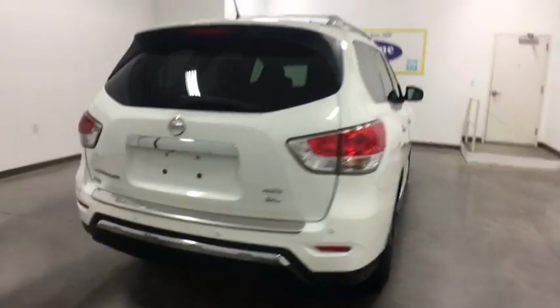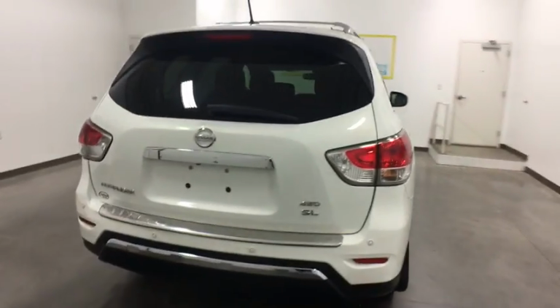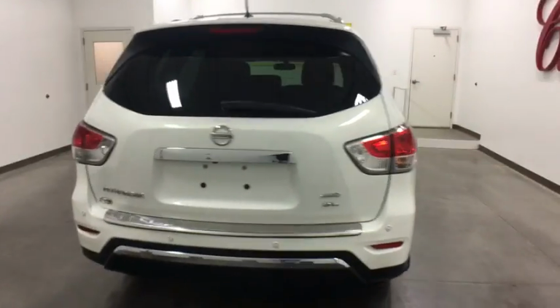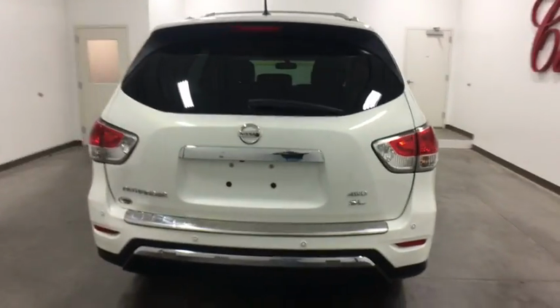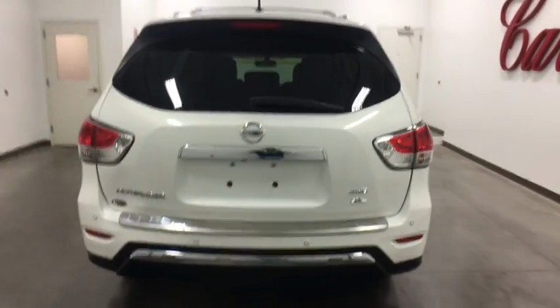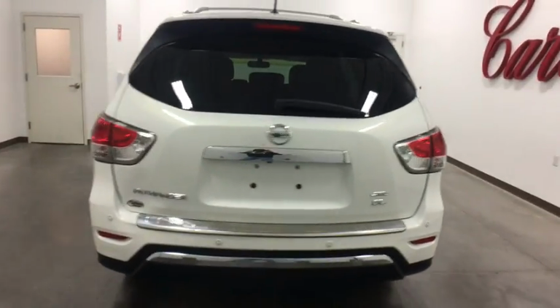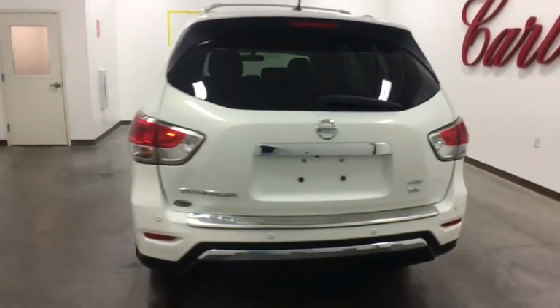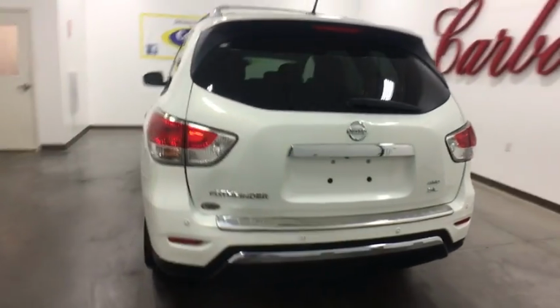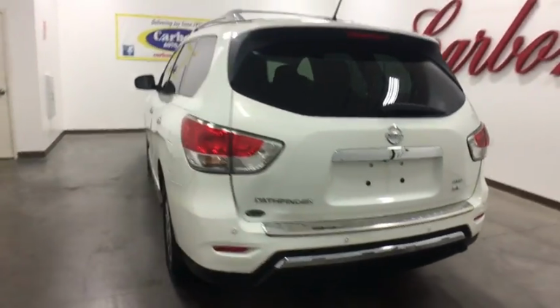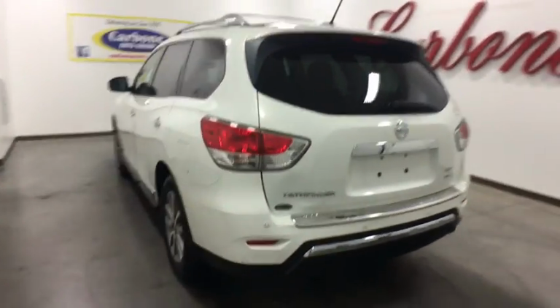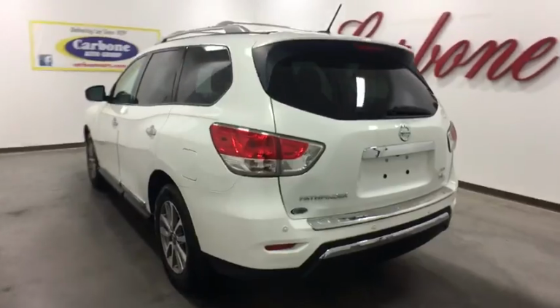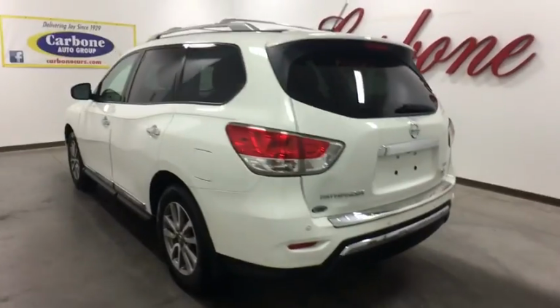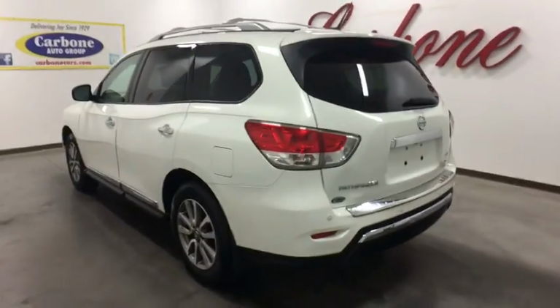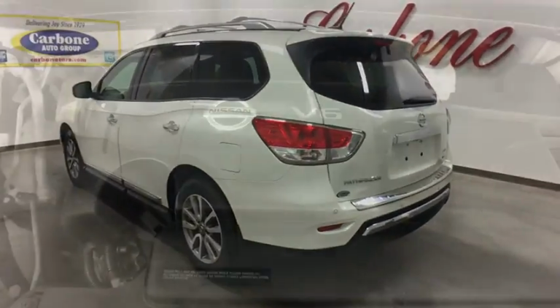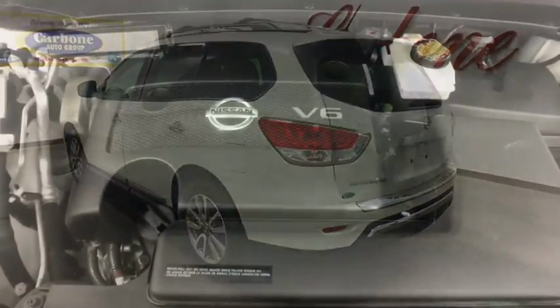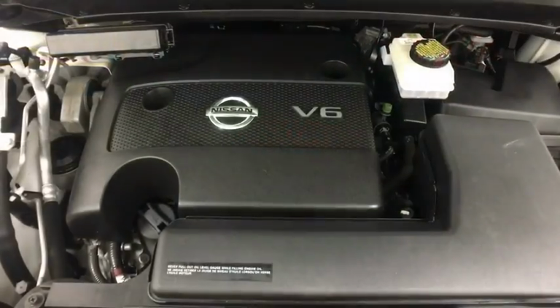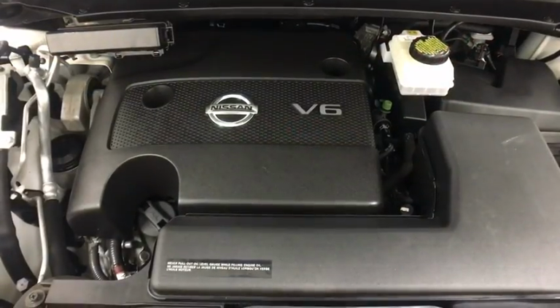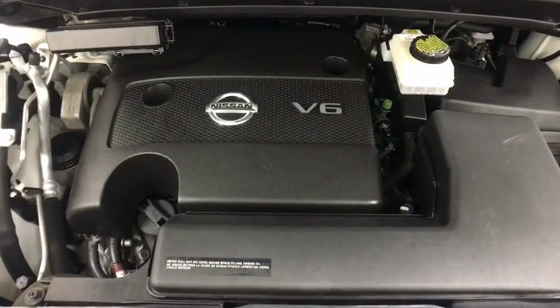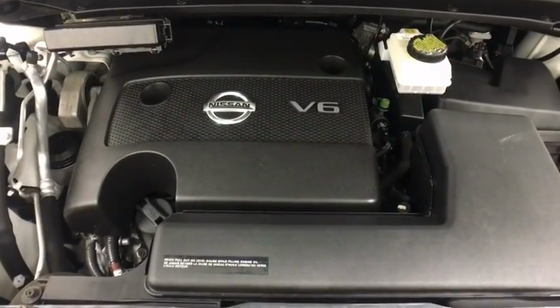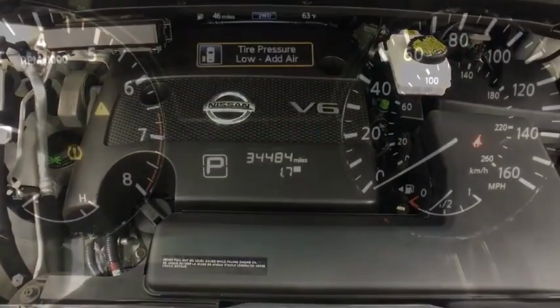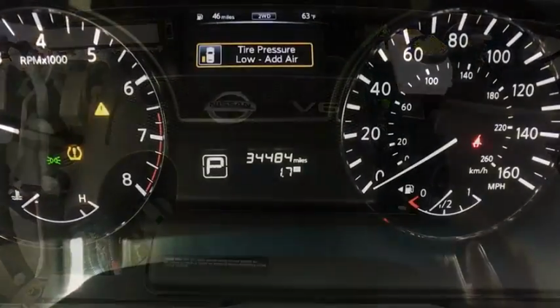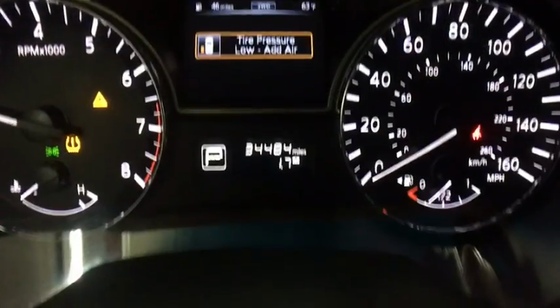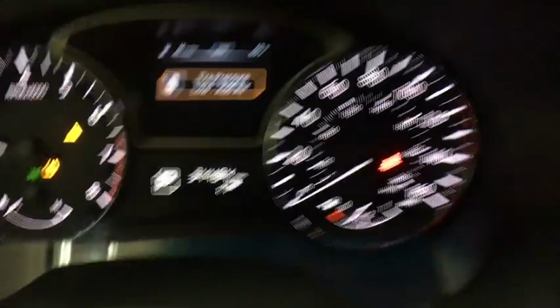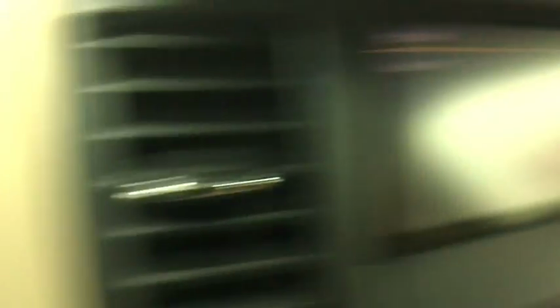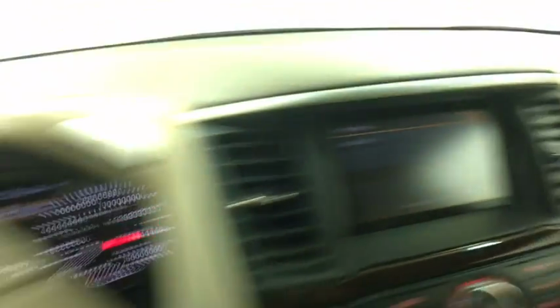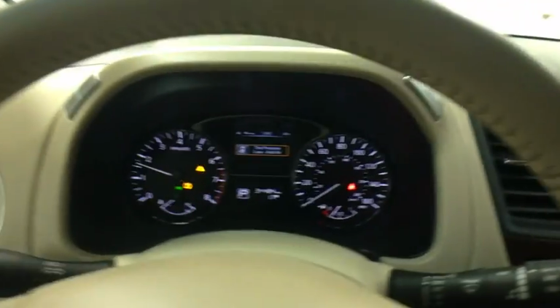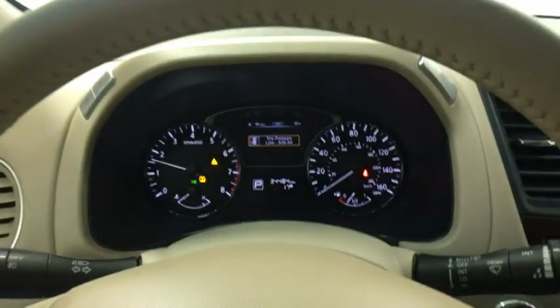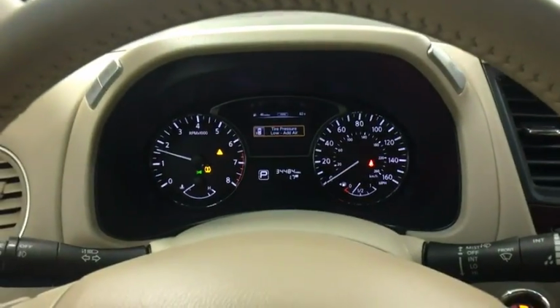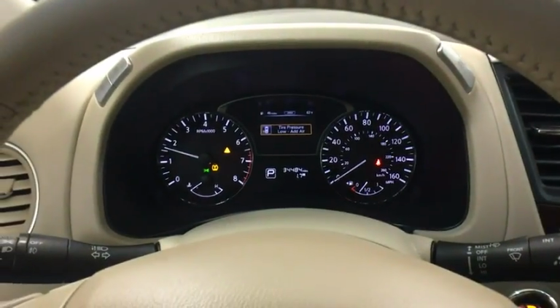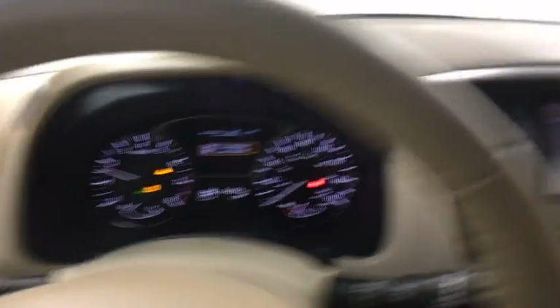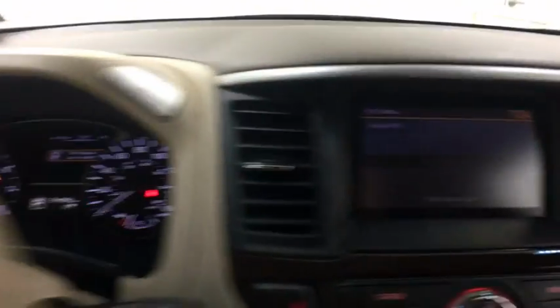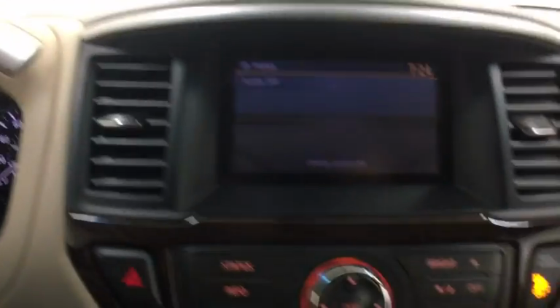Remote engine start, stability control, traction control, keyless entry, power passenger seat, anti-lock braking system, backup camera, steering wheel audio controls, power liftgate, leather wrapped steering wheel.